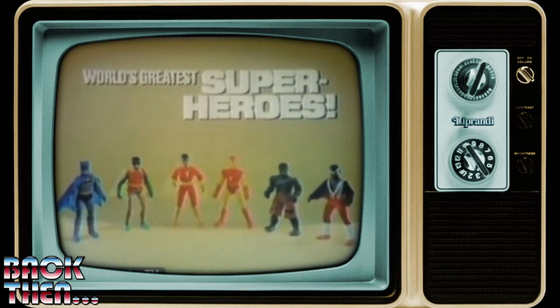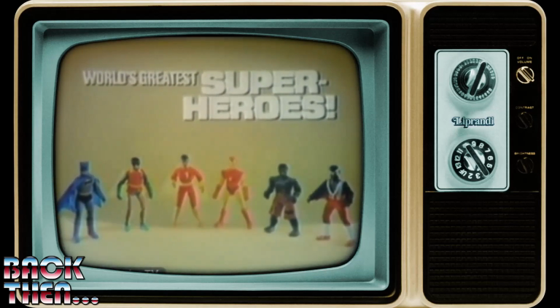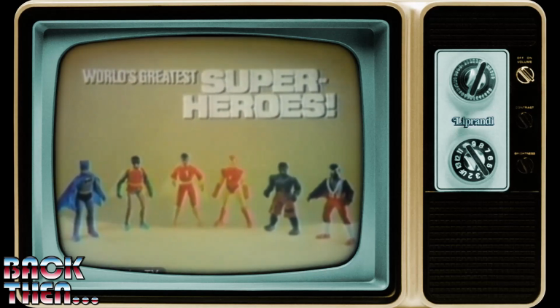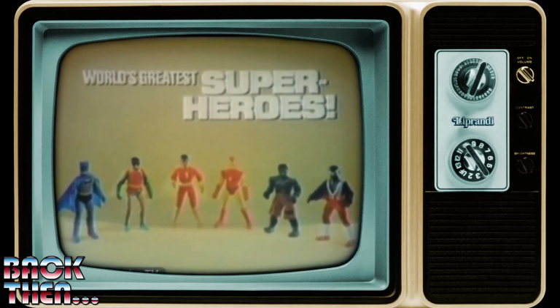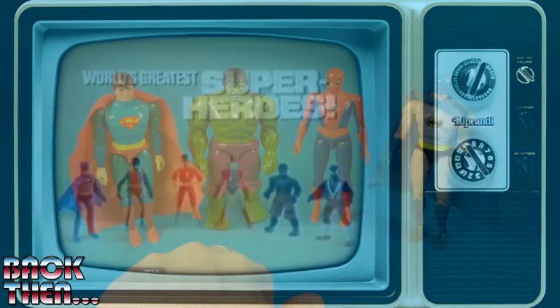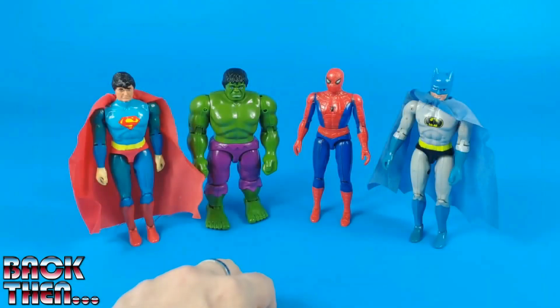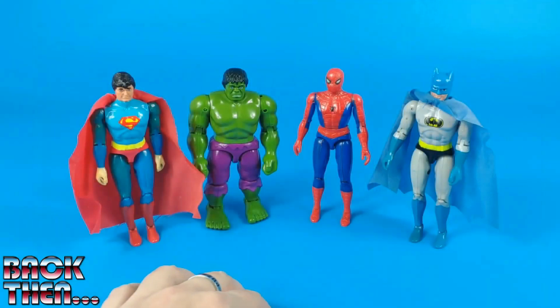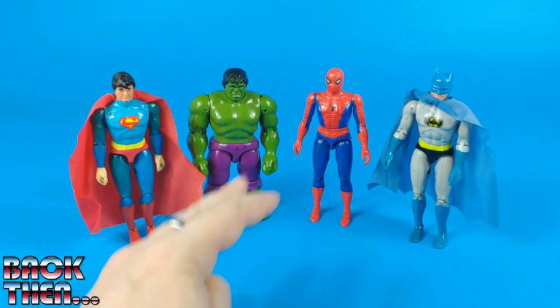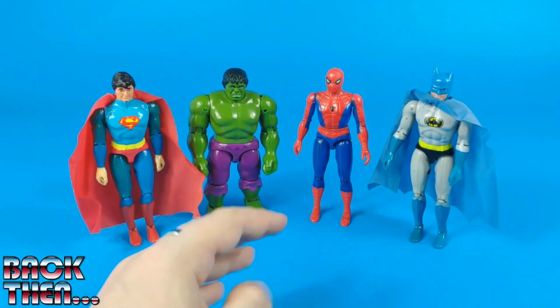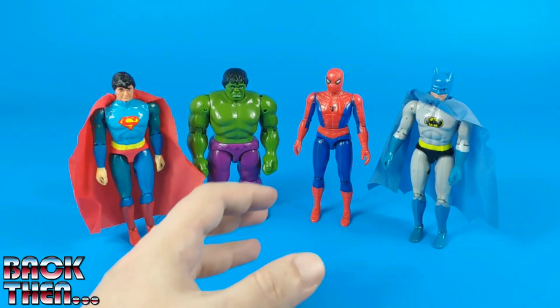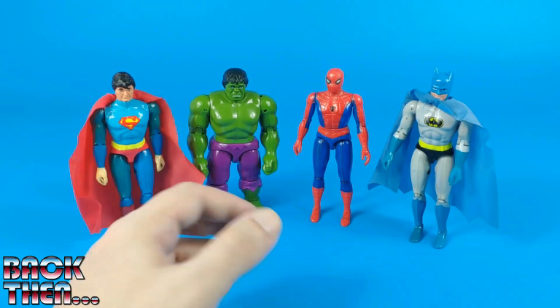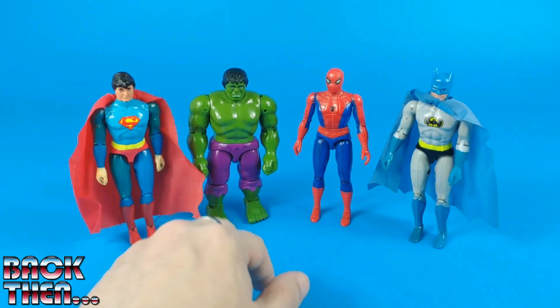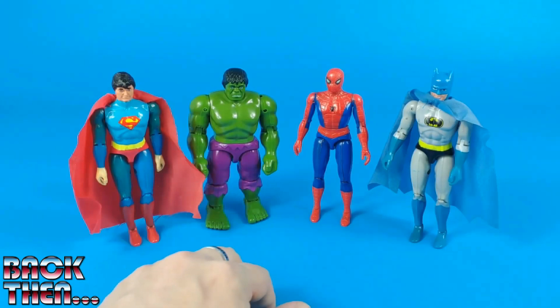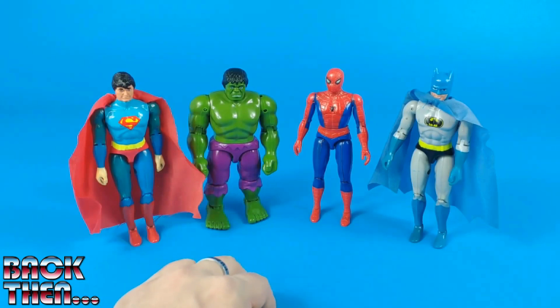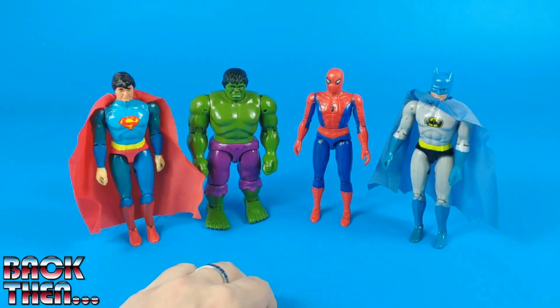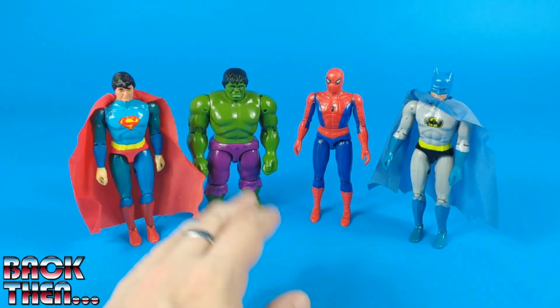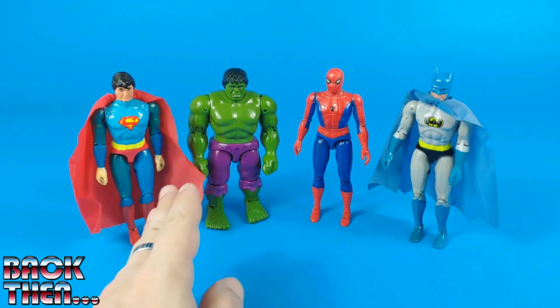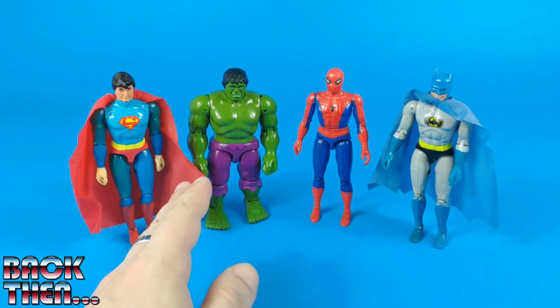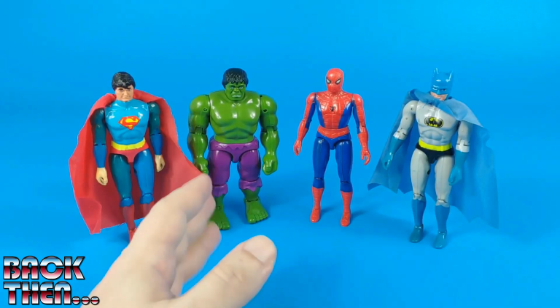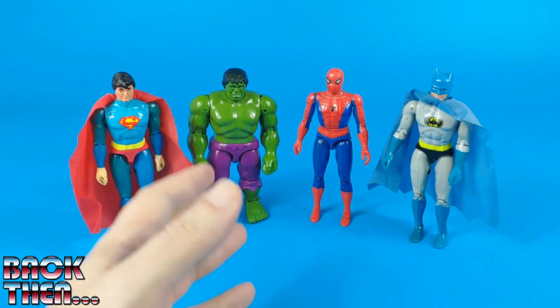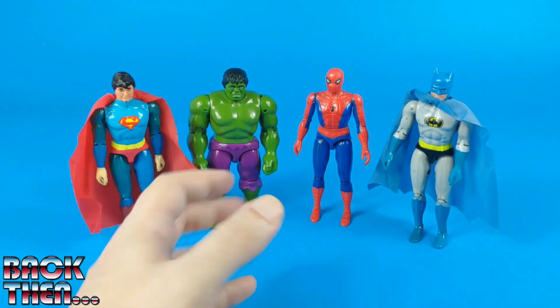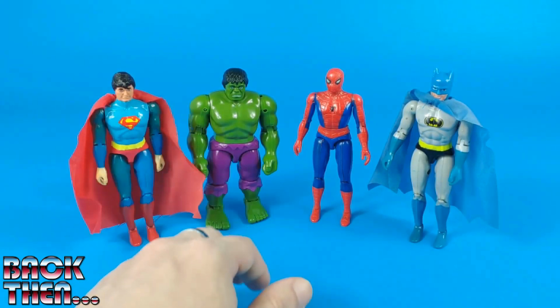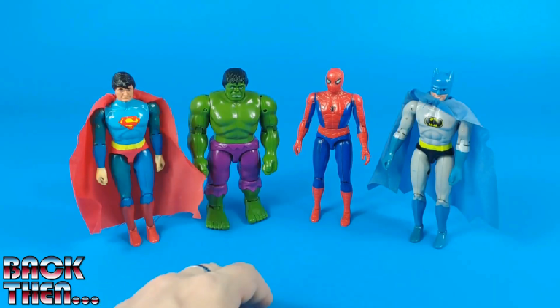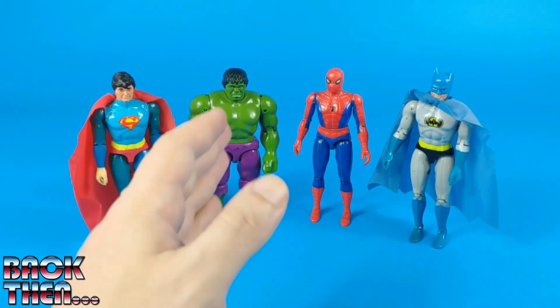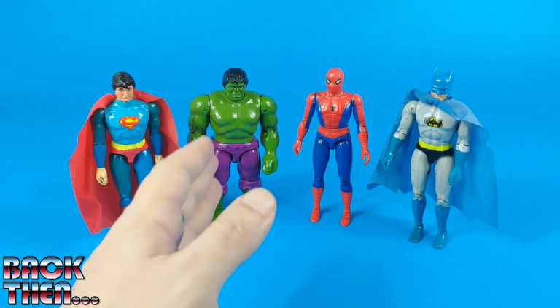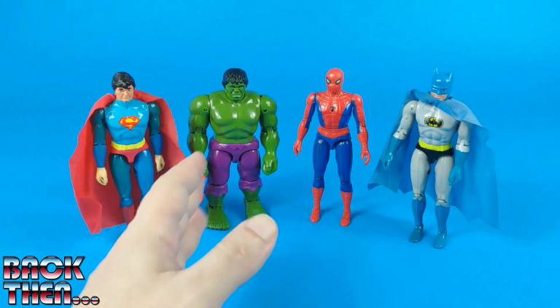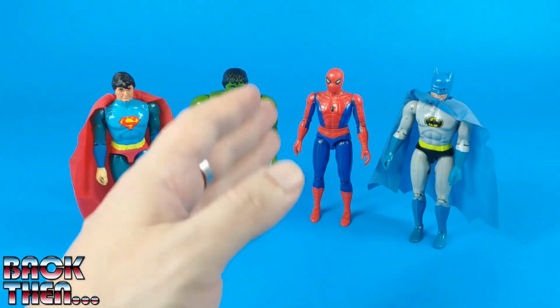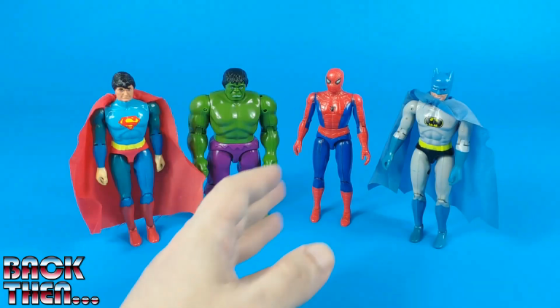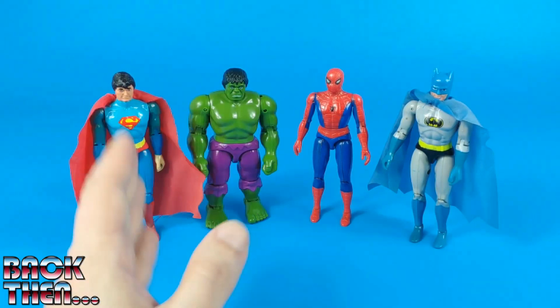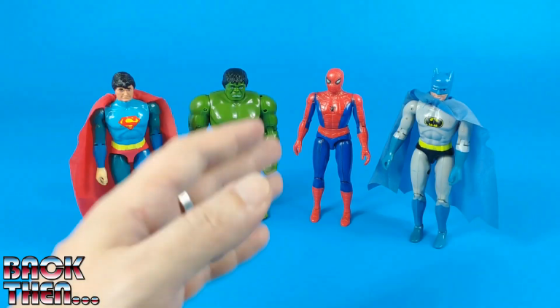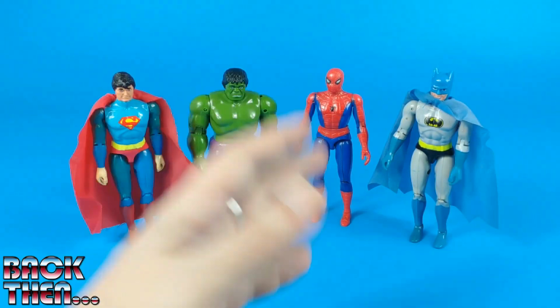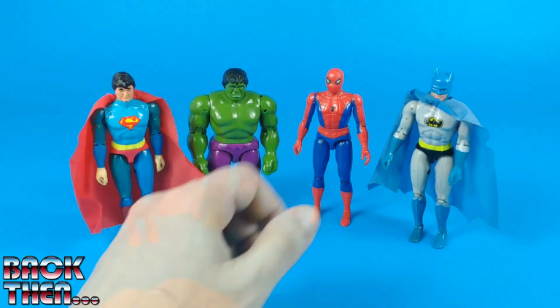Only 4 figures were made in this line — the 4 strongest-selling characters. We have 2 for Marvel Comics and 2 for DC Comics: the Incredible Hulk, Spider-Man, Superman, and Batman.